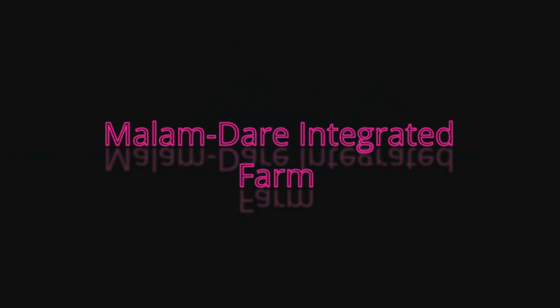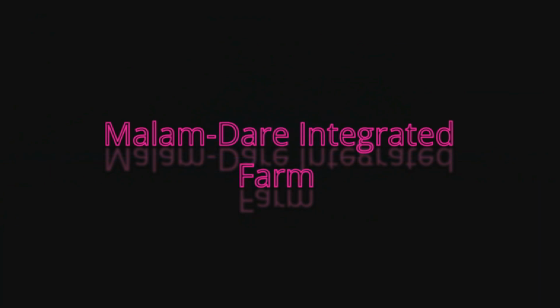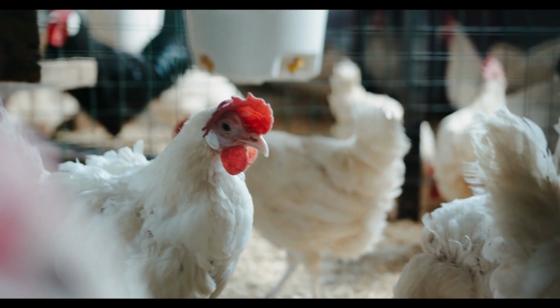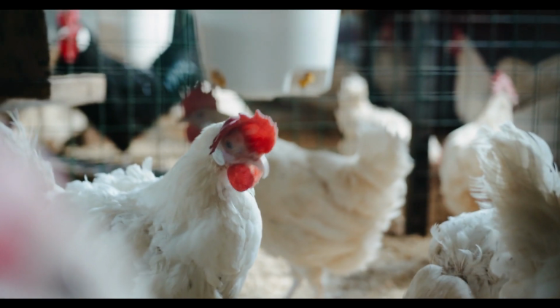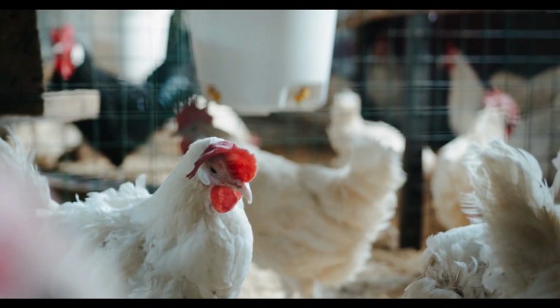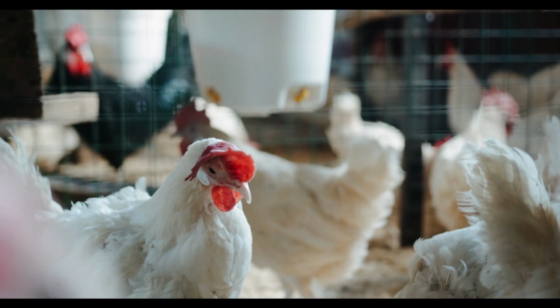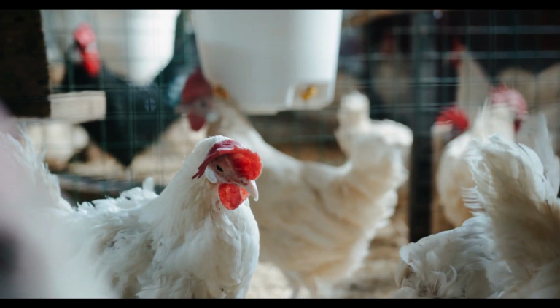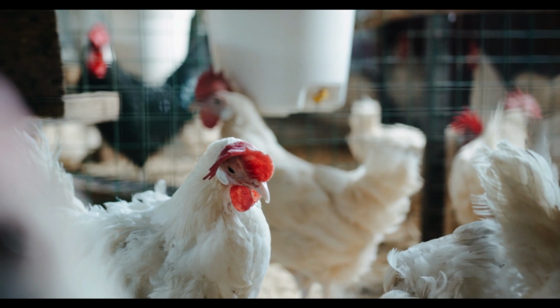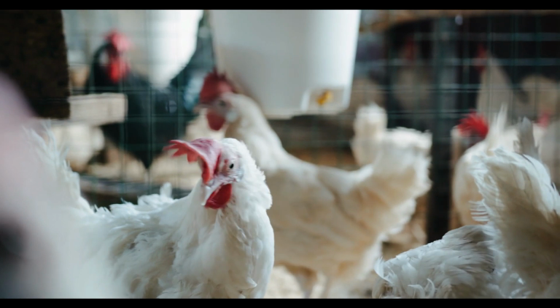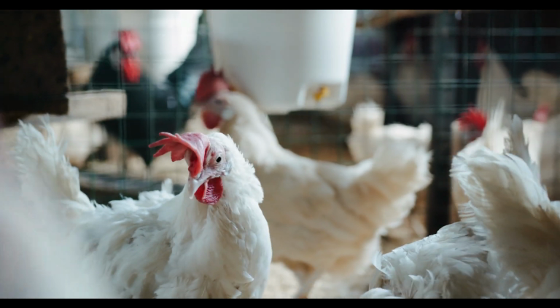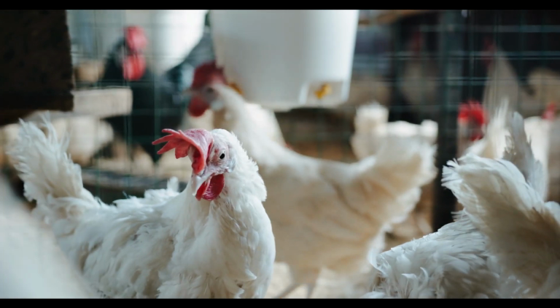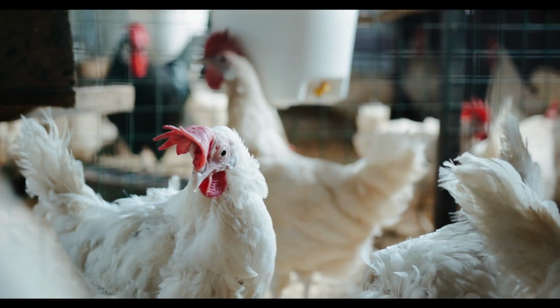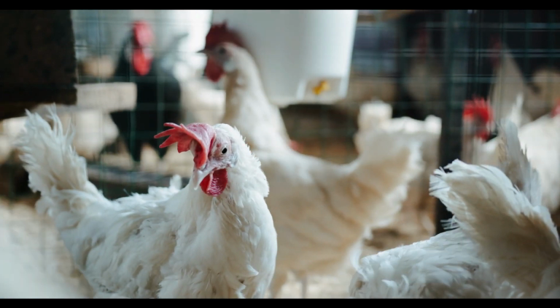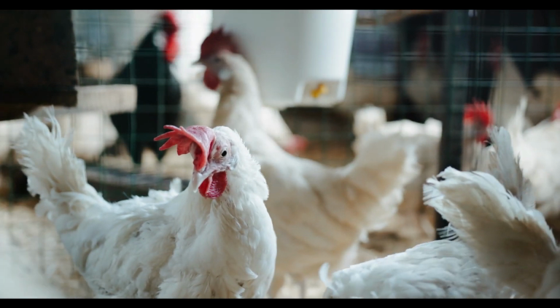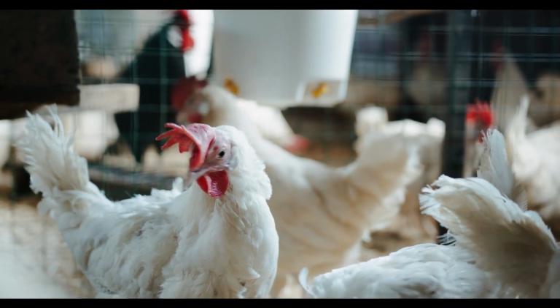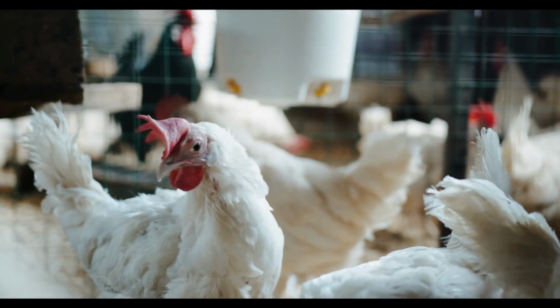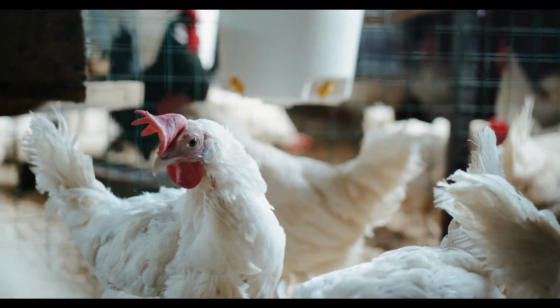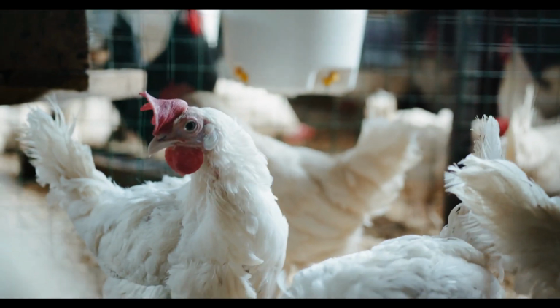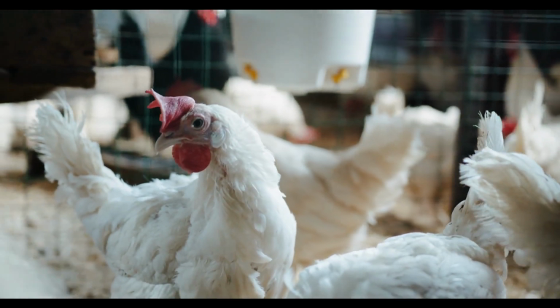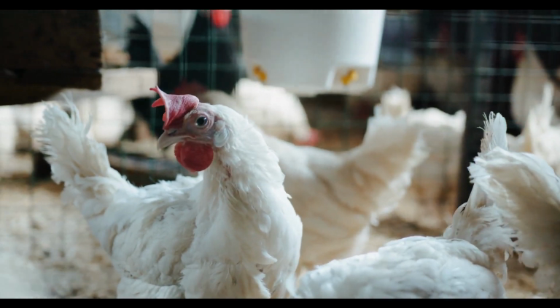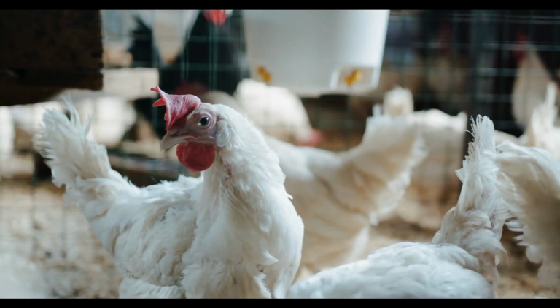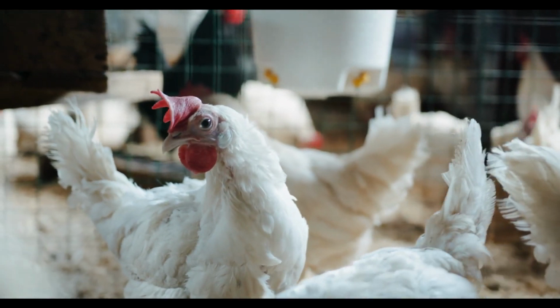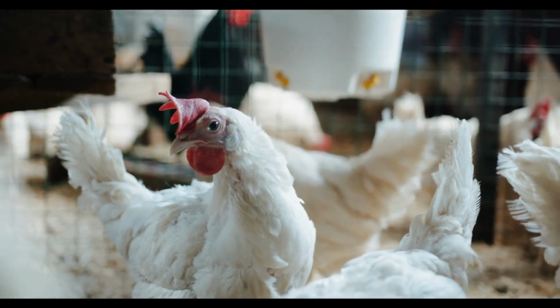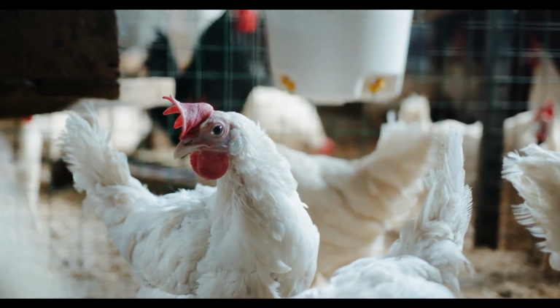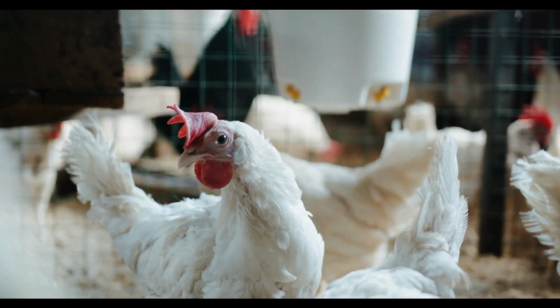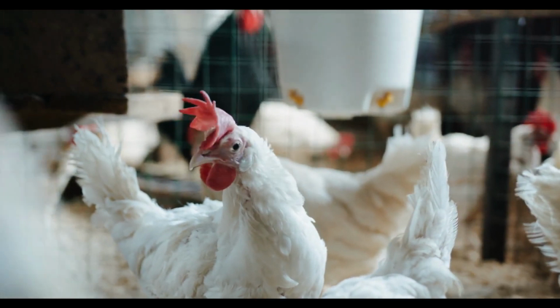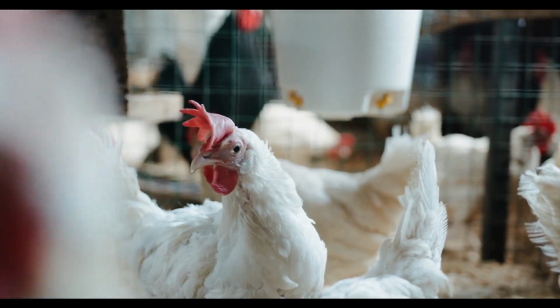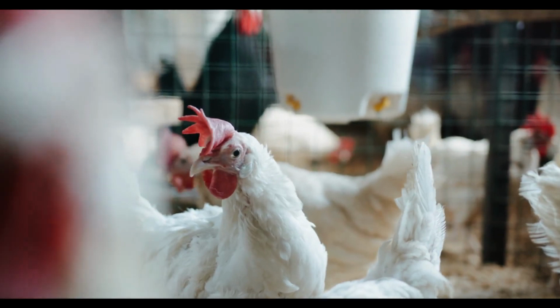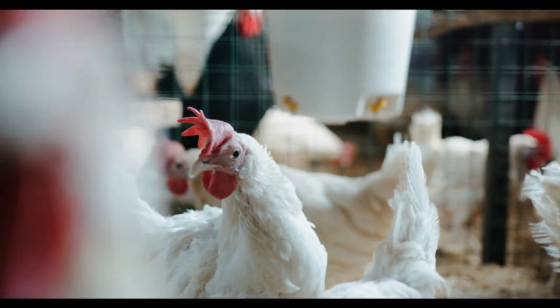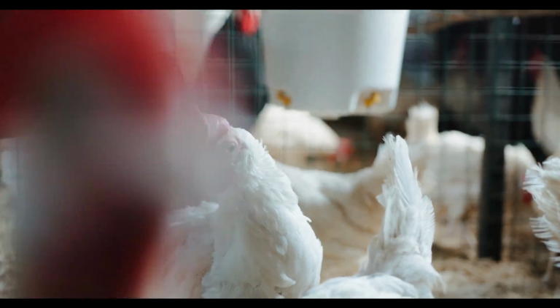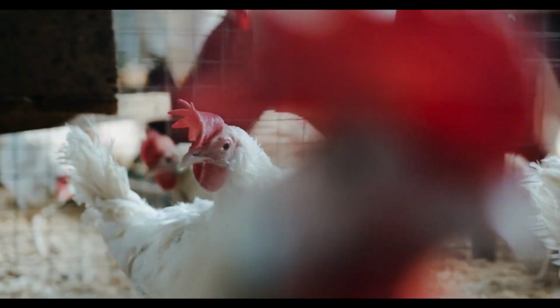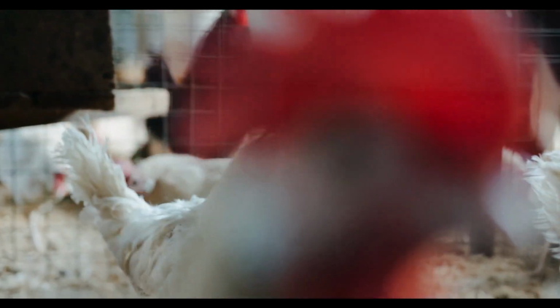Hello guys, welcome to my channel. In today's video, I'm going to open to you my secret formula on how to effectively produce broiler starter and broiler finisher feed.